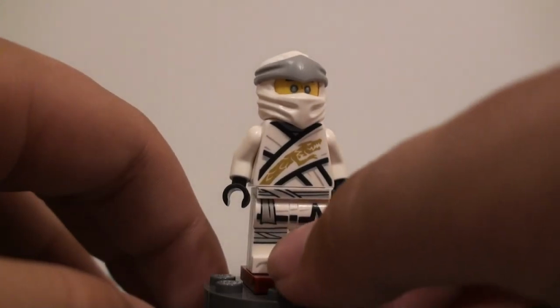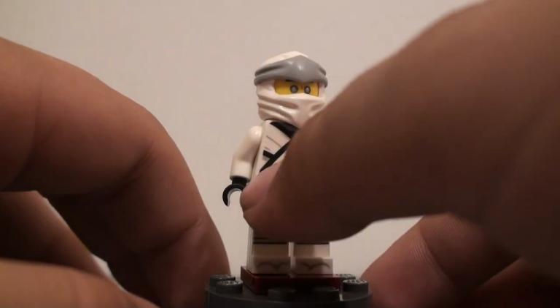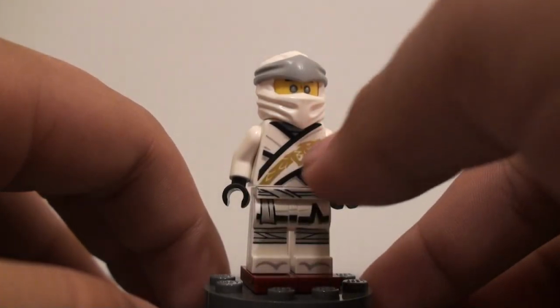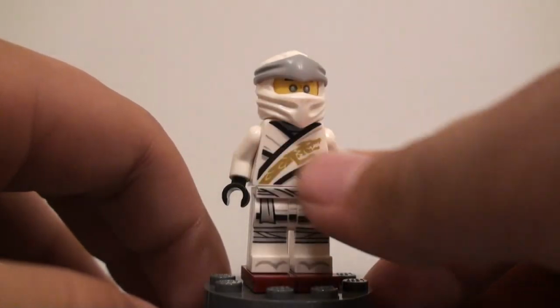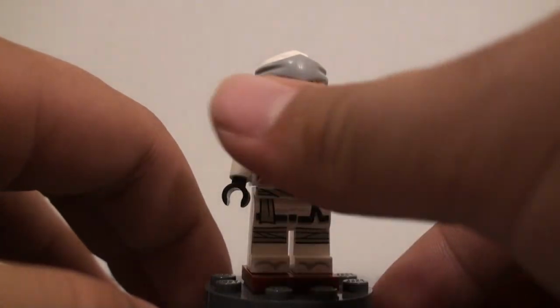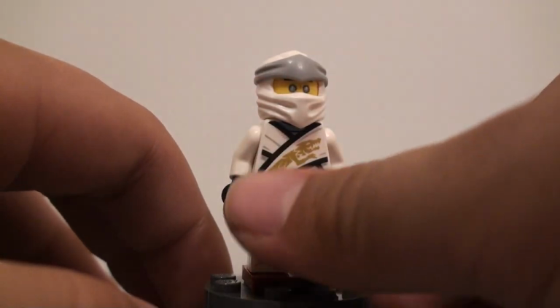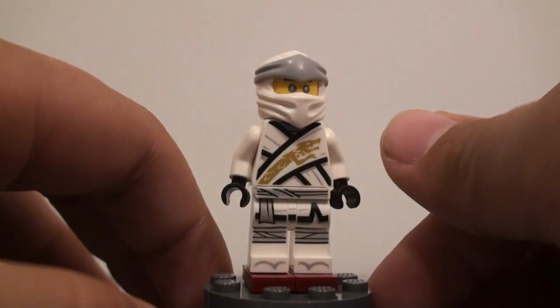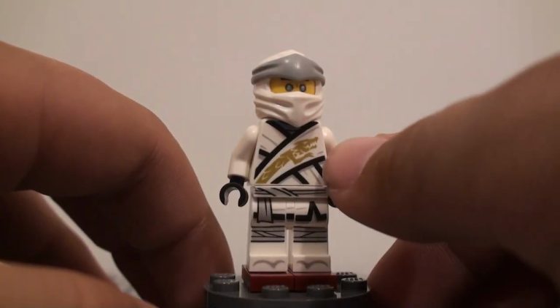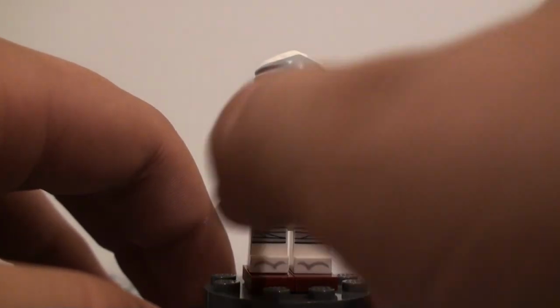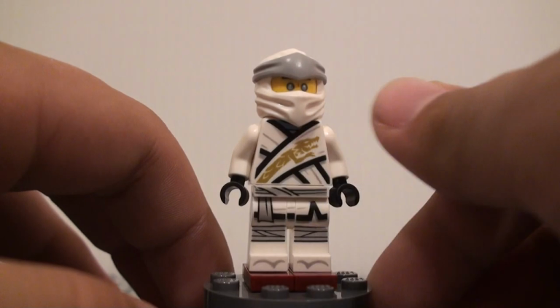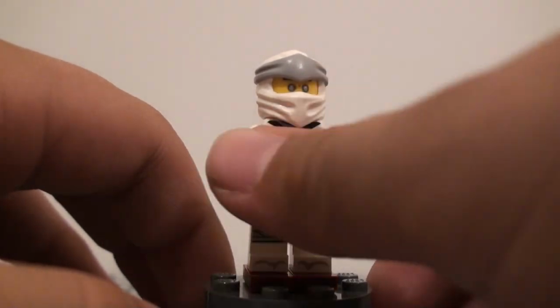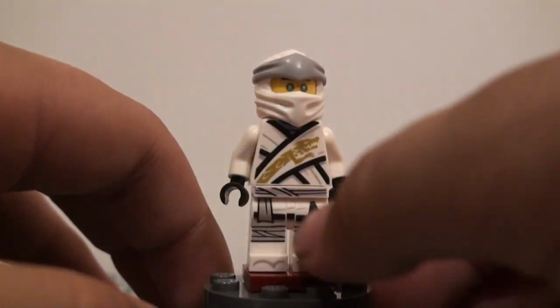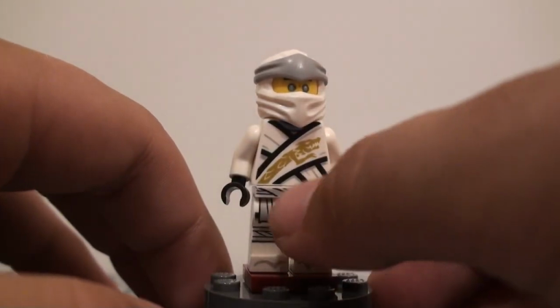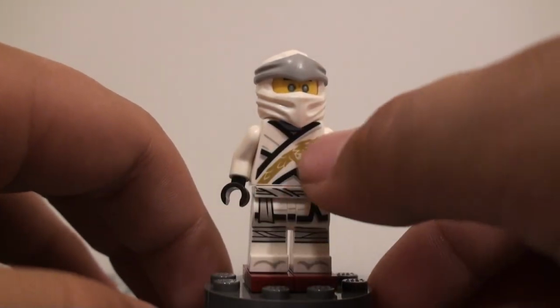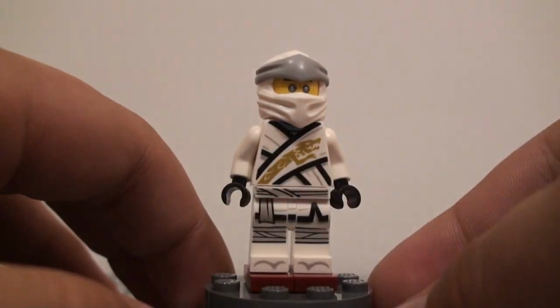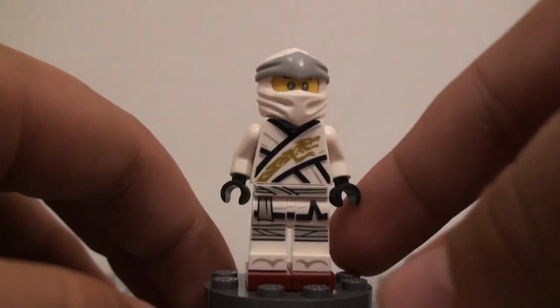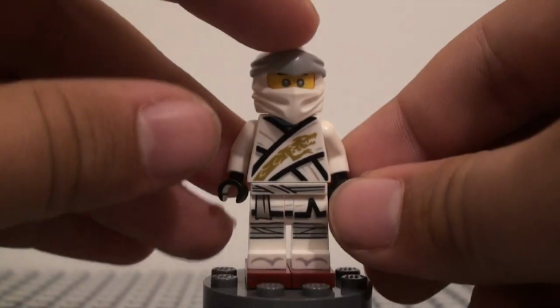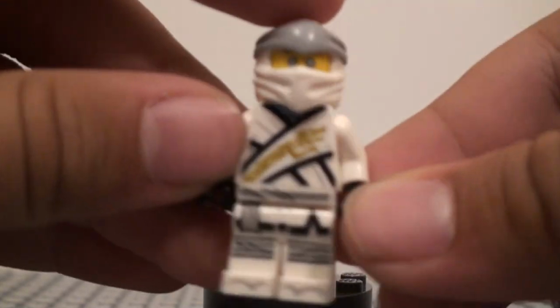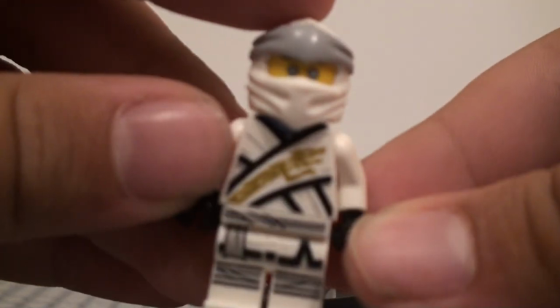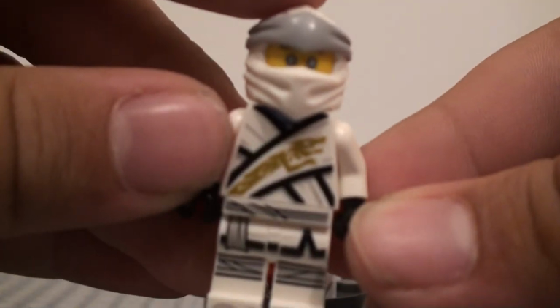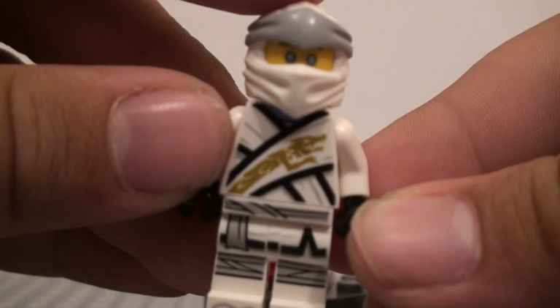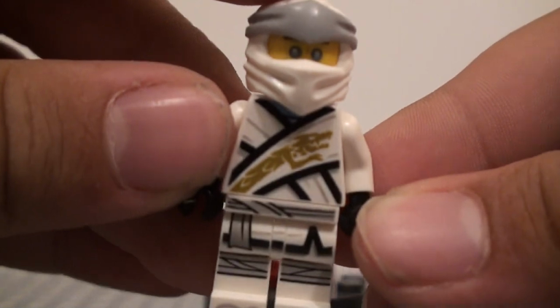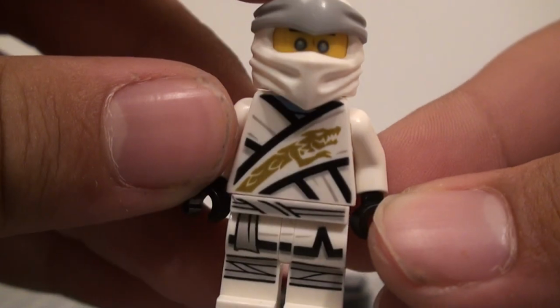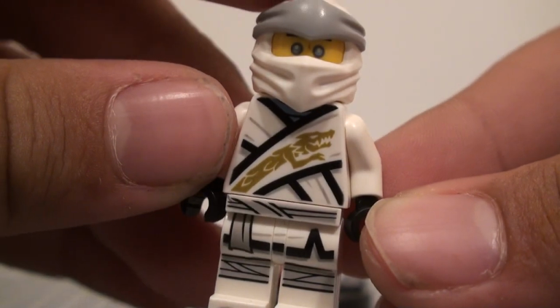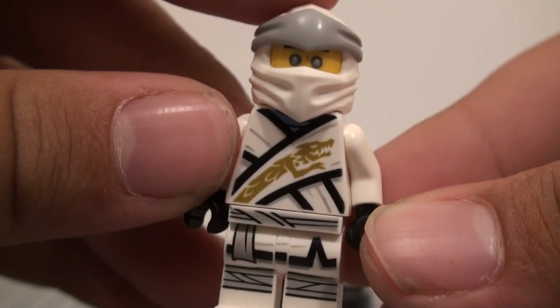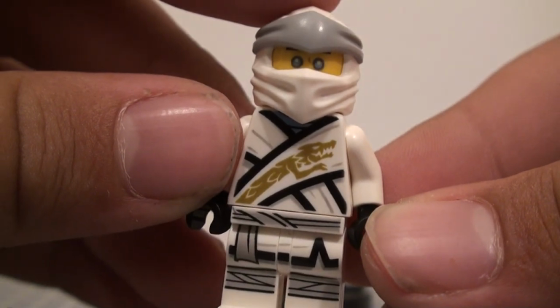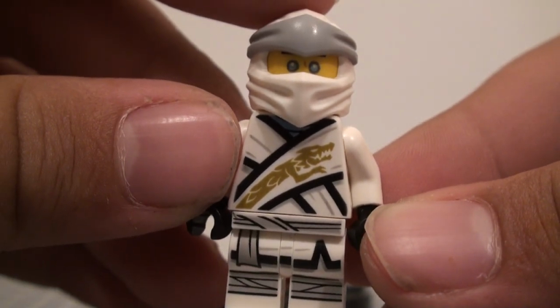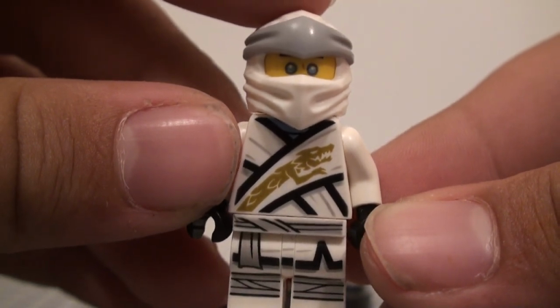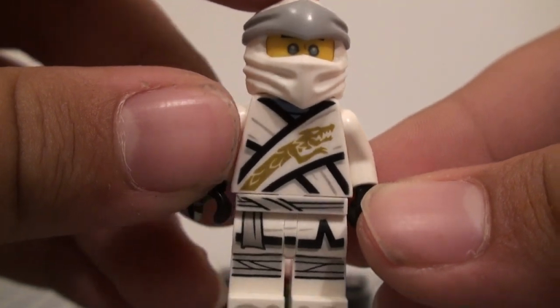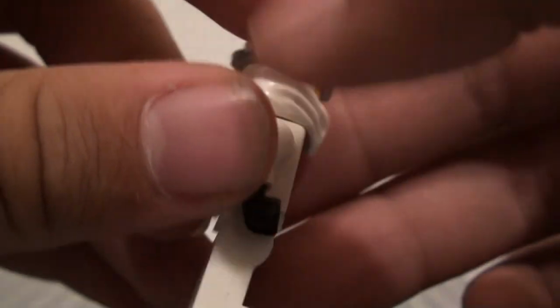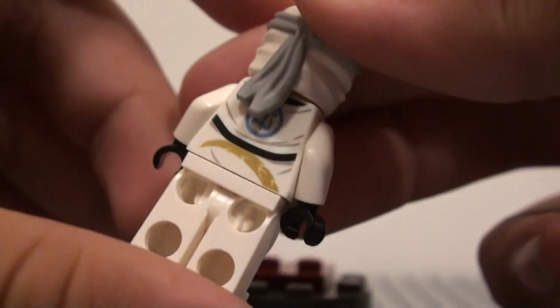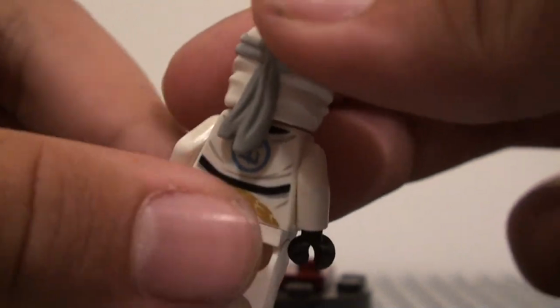On here he just has these two stripes of clothing along here, and one of them has some dragon printing right there. I'm going to get a bit of a close-up on that — that looks pretty cool. I like that printing, and that continues onto a lot of the other figures in this.